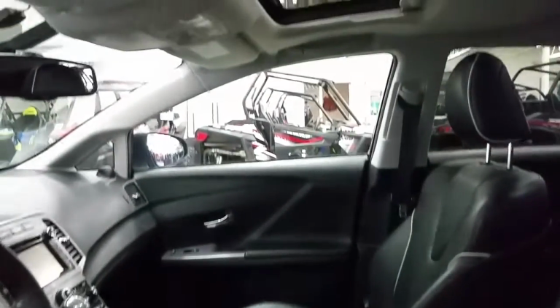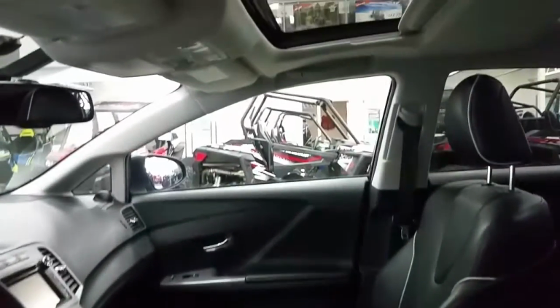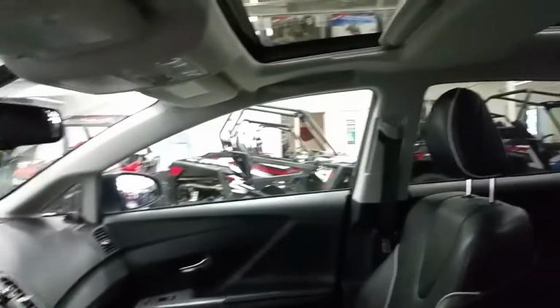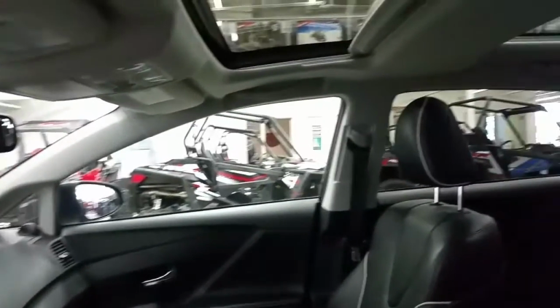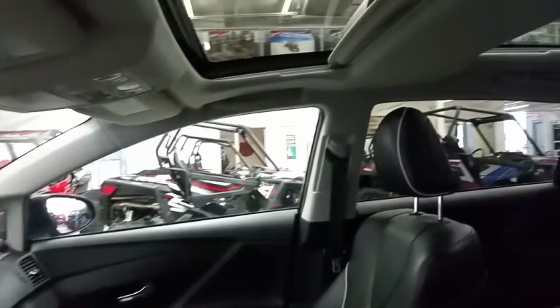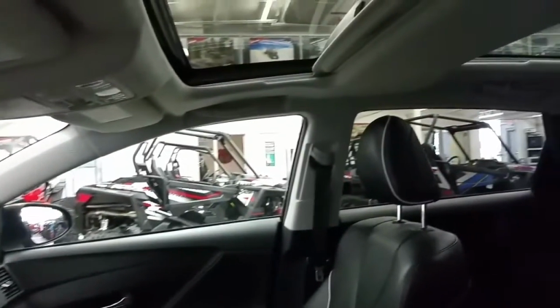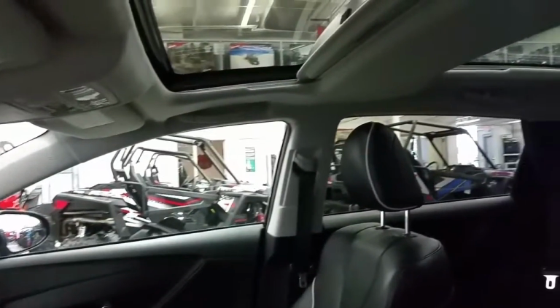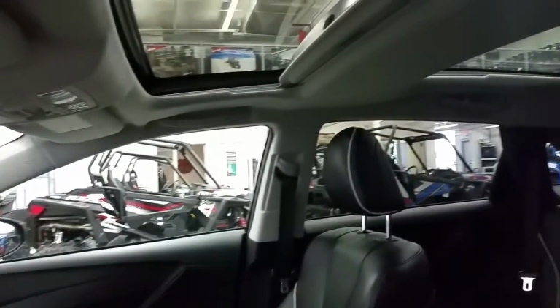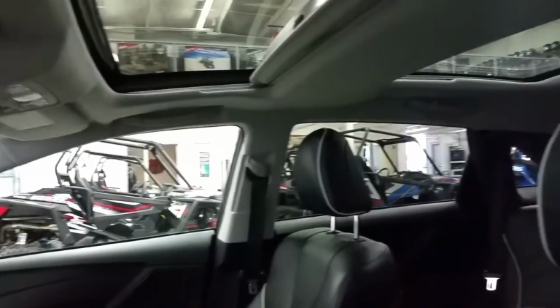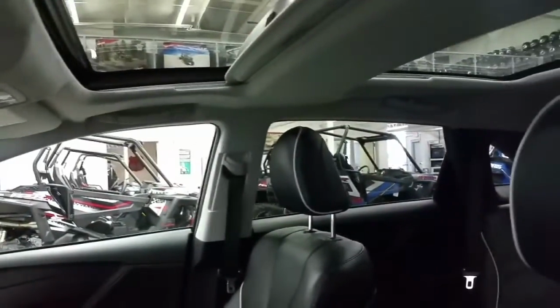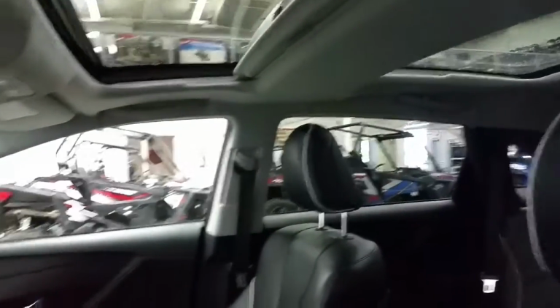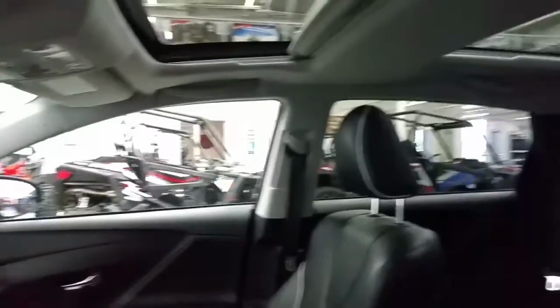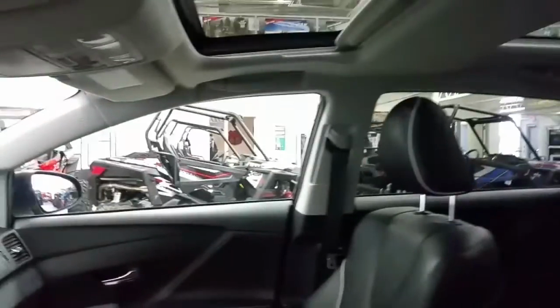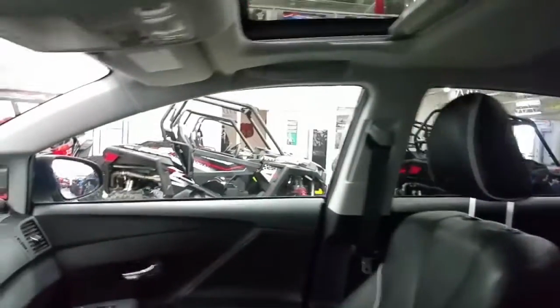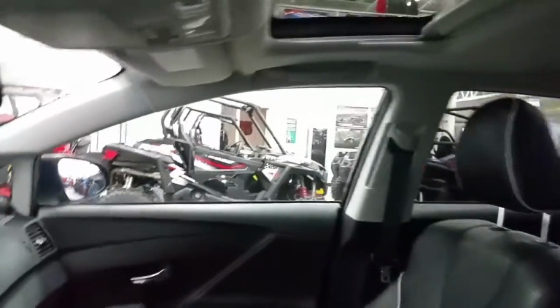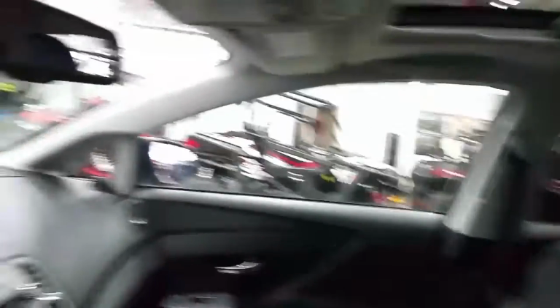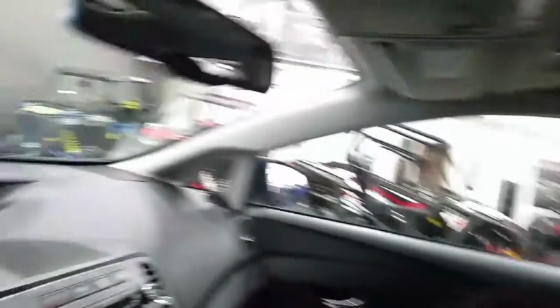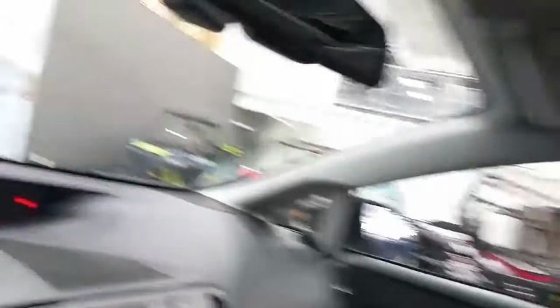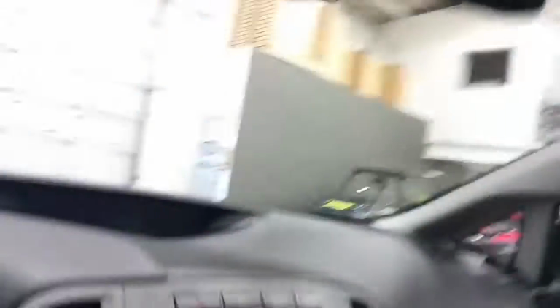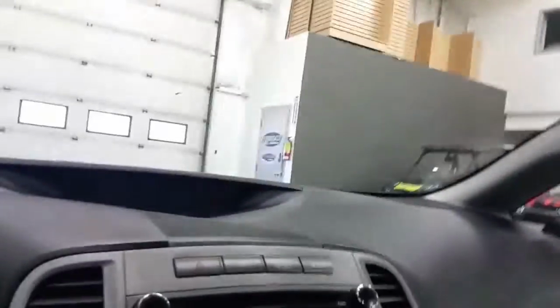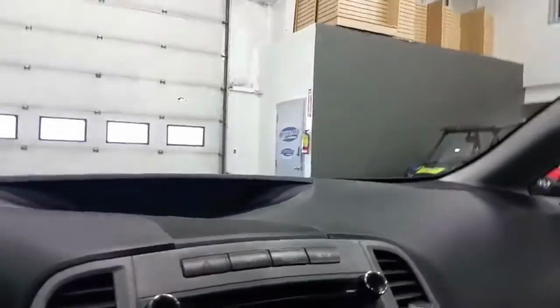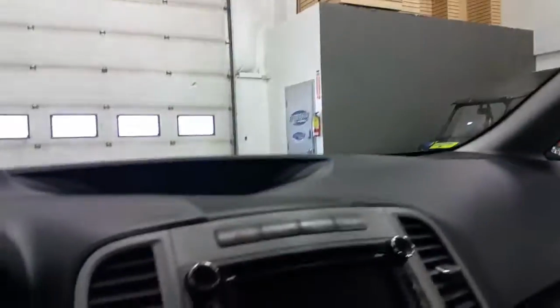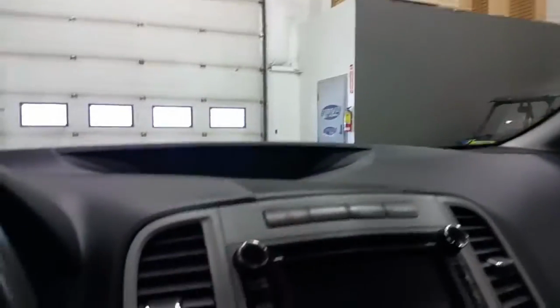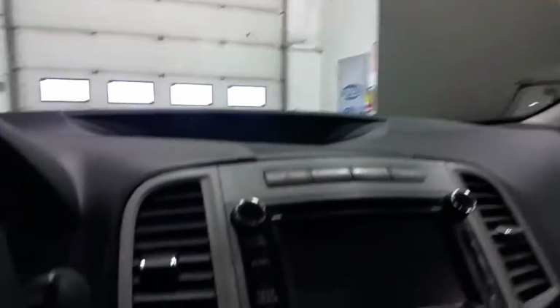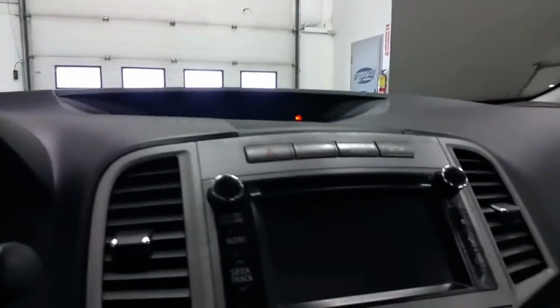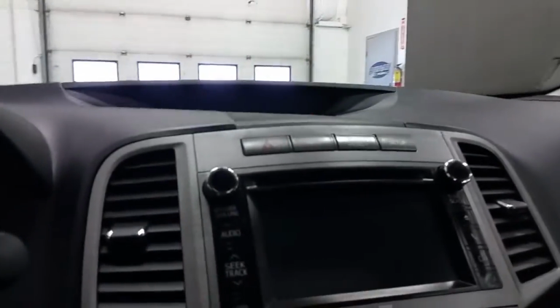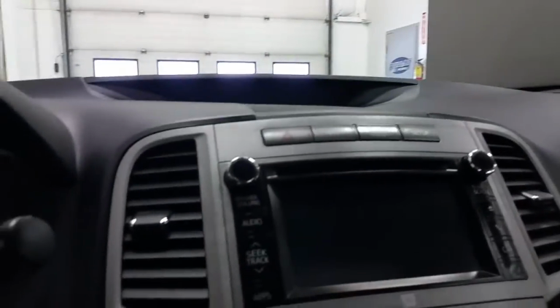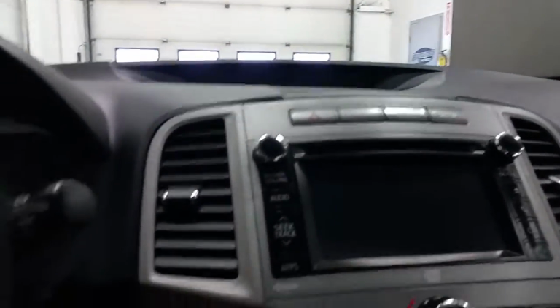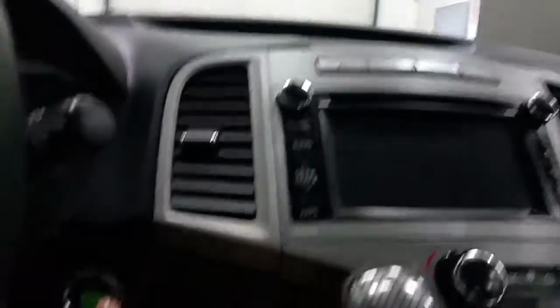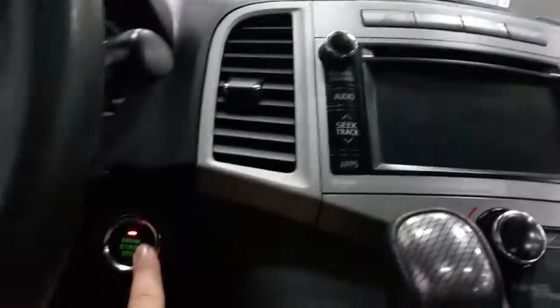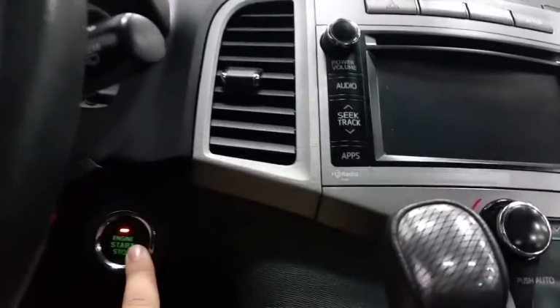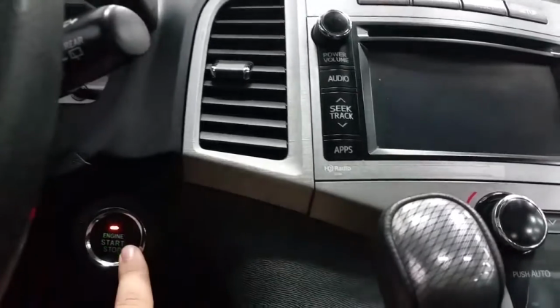Overhead, we have a sunroof which extends into the second row, and at the interior the vehicle comes to life with a push-button start.